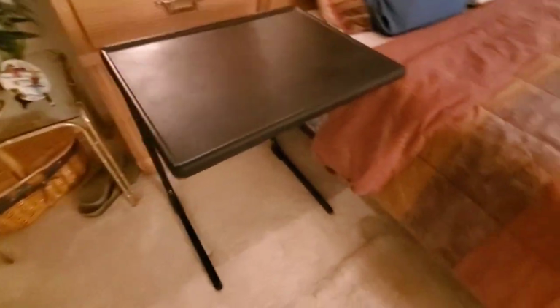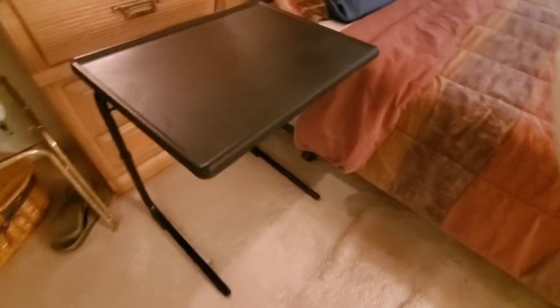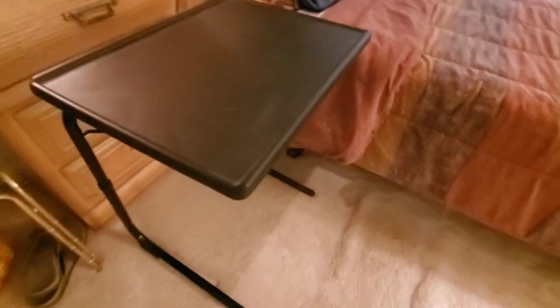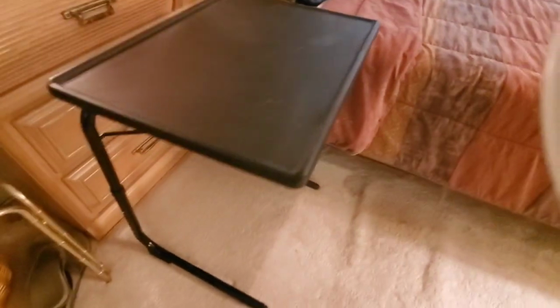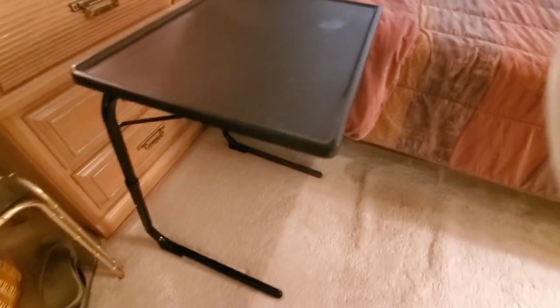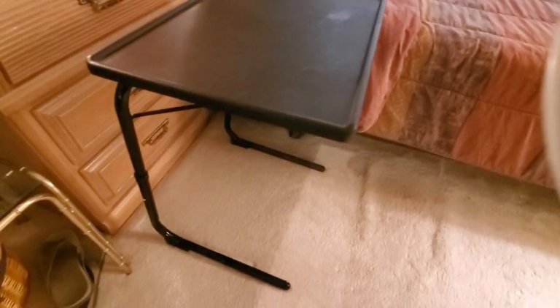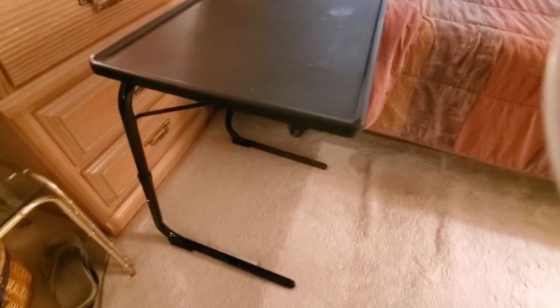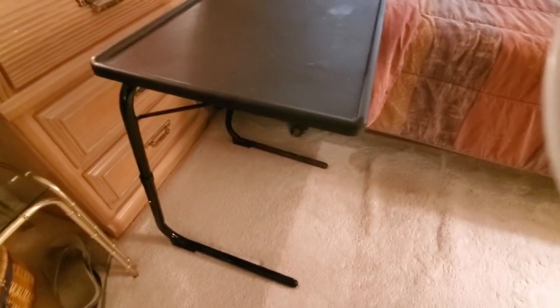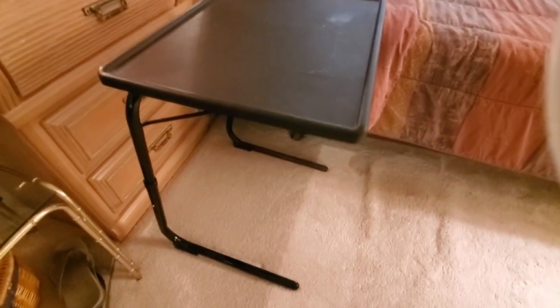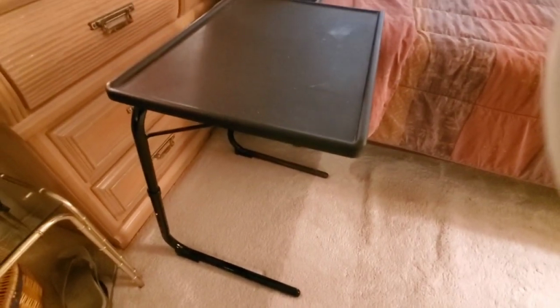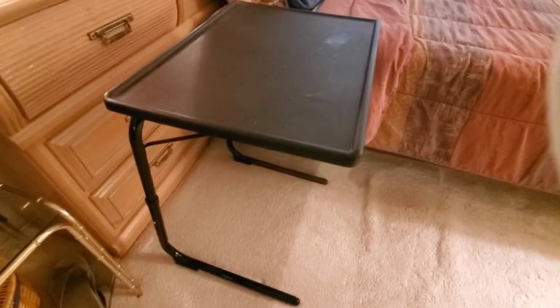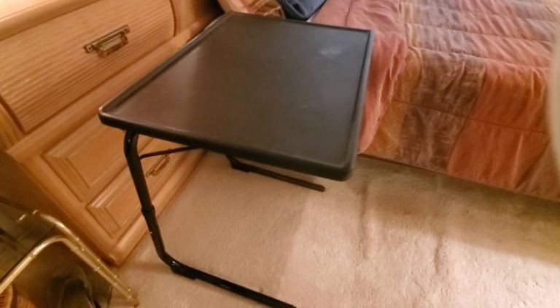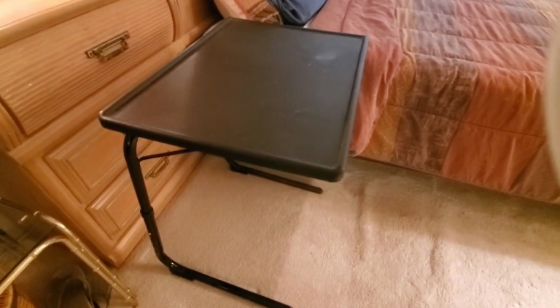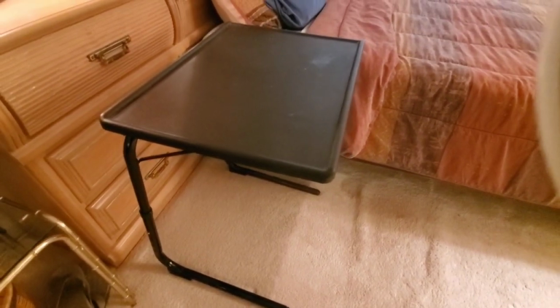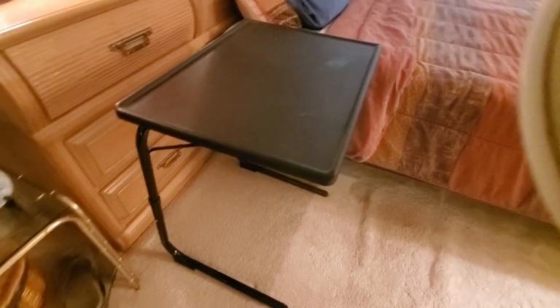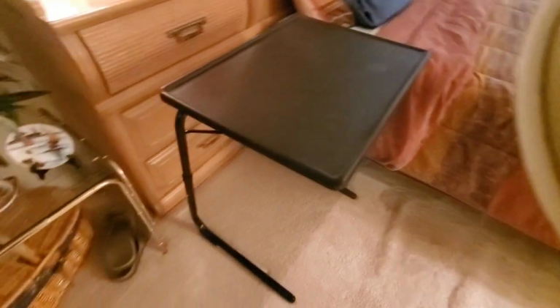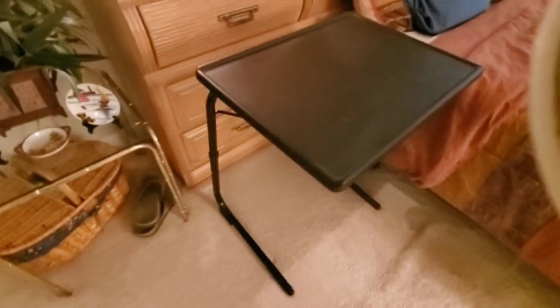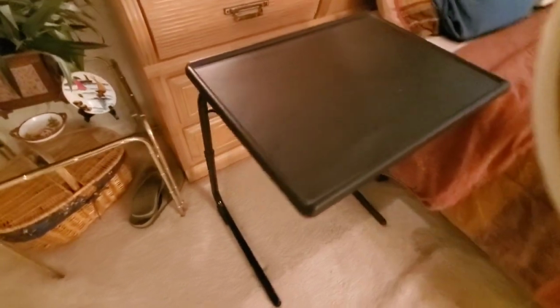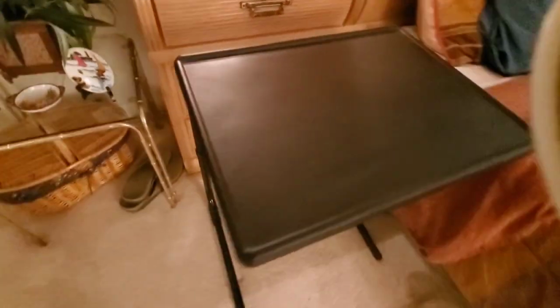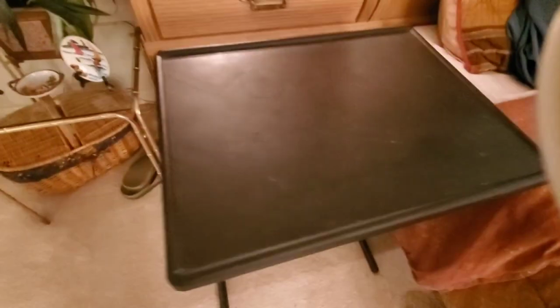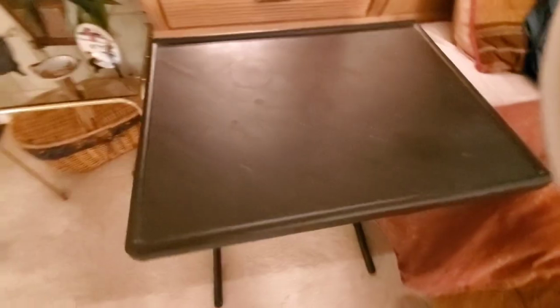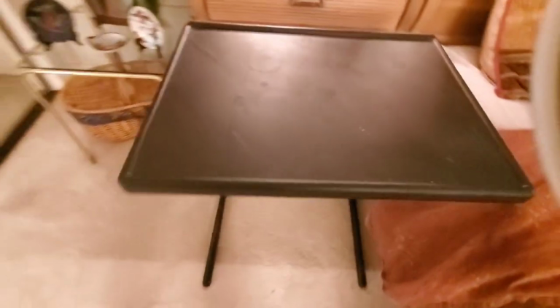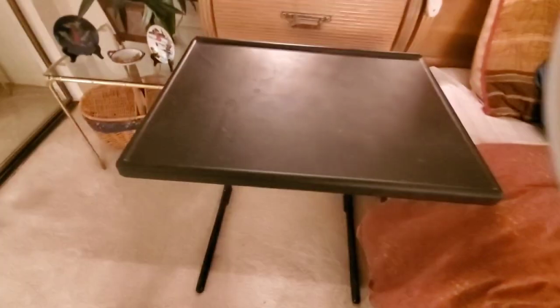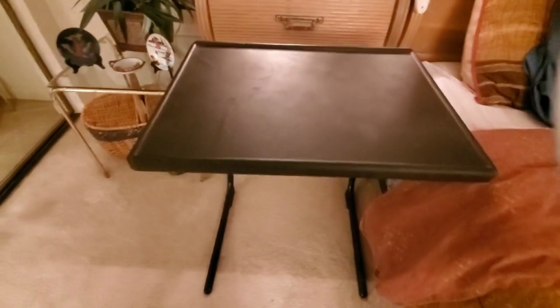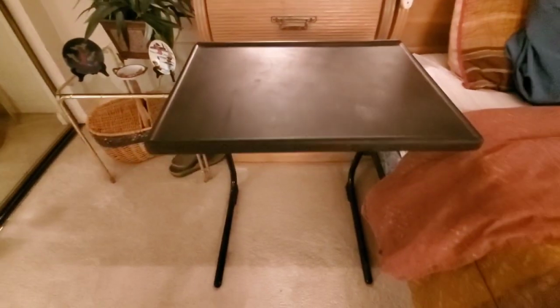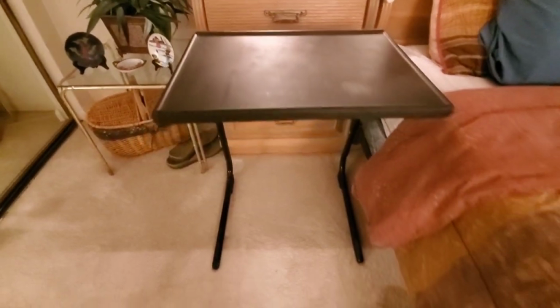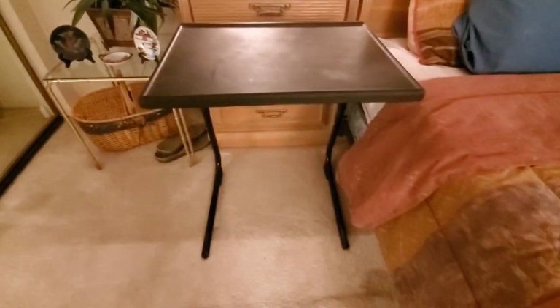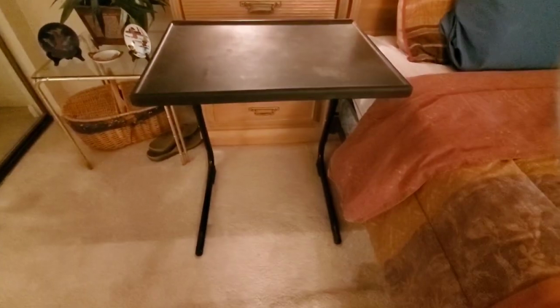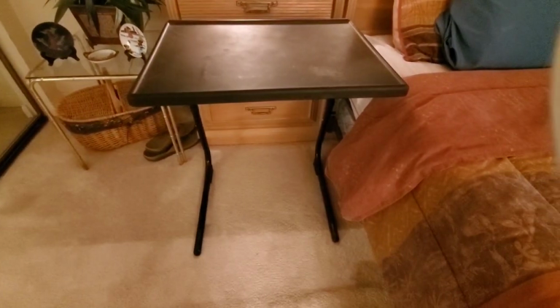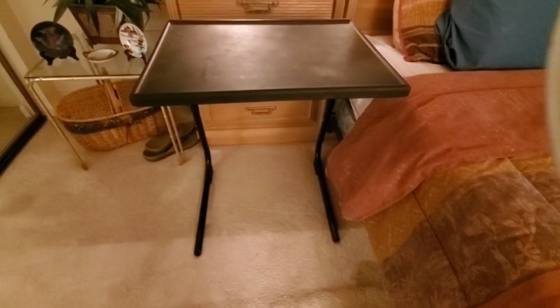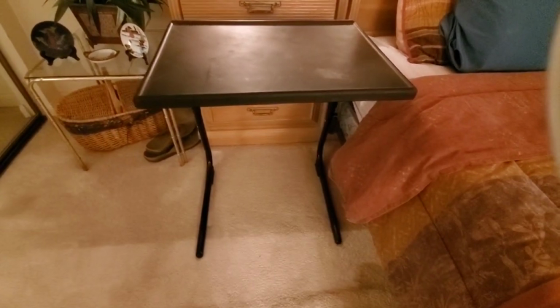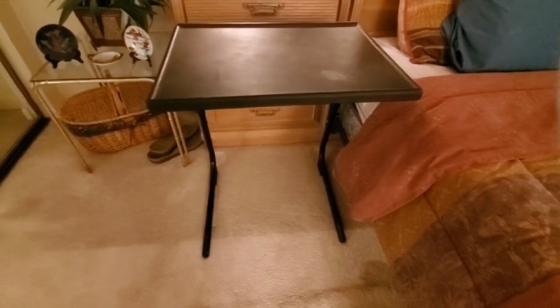It's very sturdy — it holds up pretty well and we haven't really had any issues with it. If you're looking for a TV tray or a bedside table, I highly recommend this one.